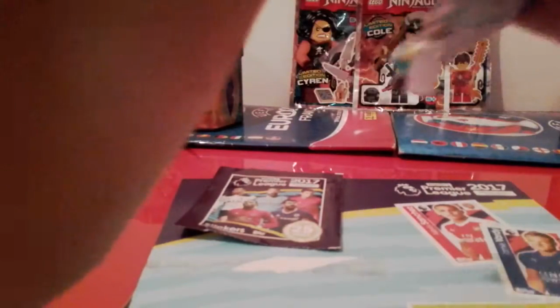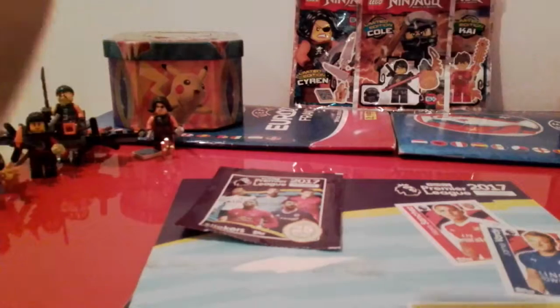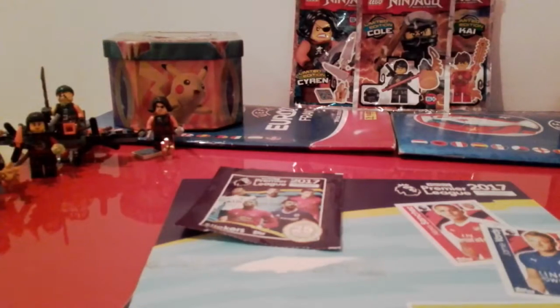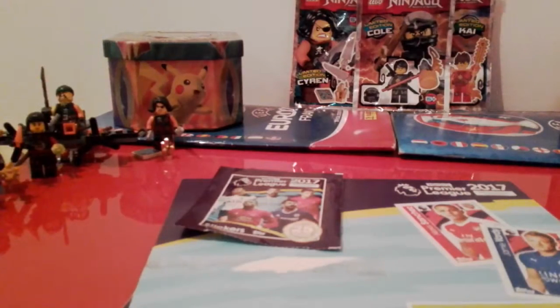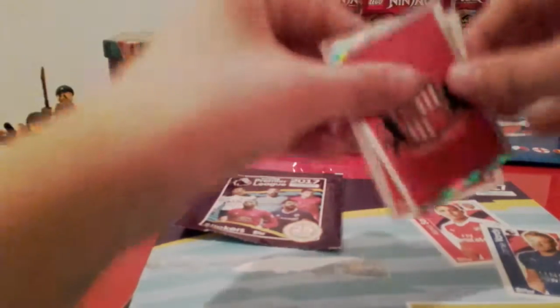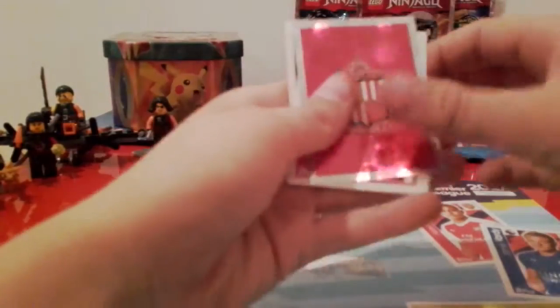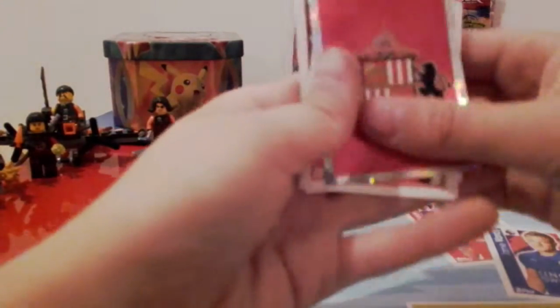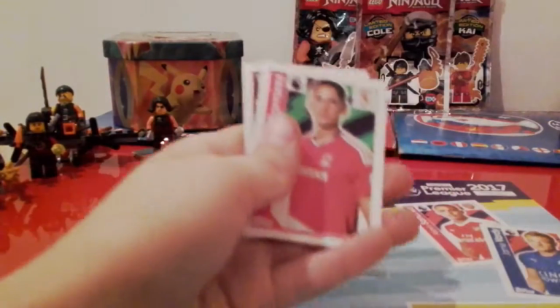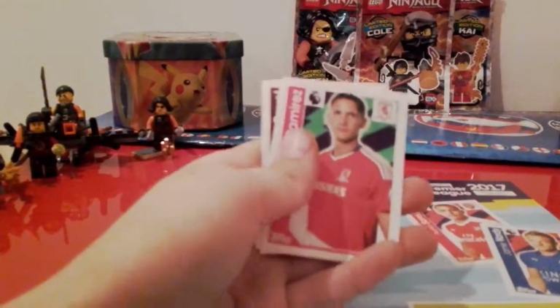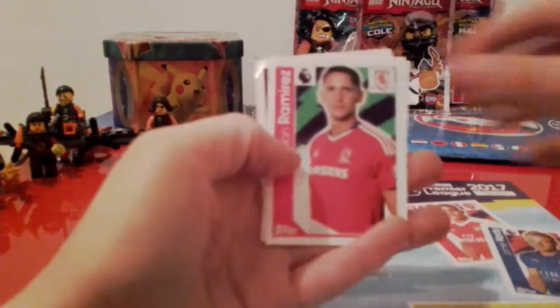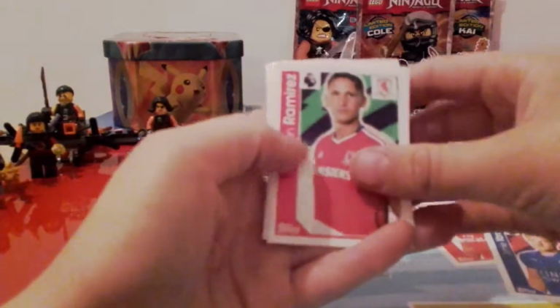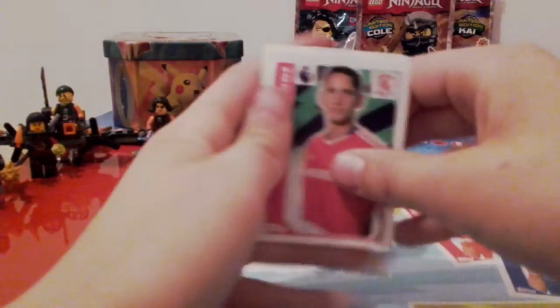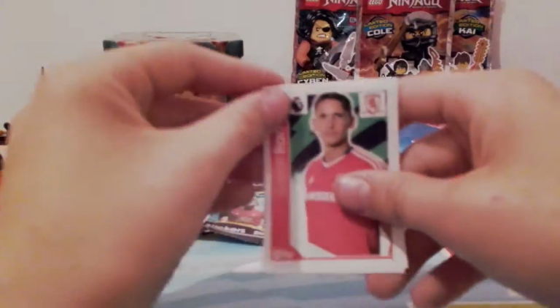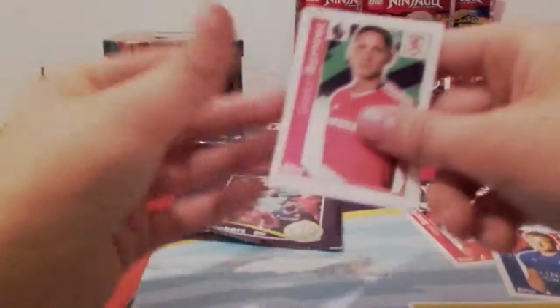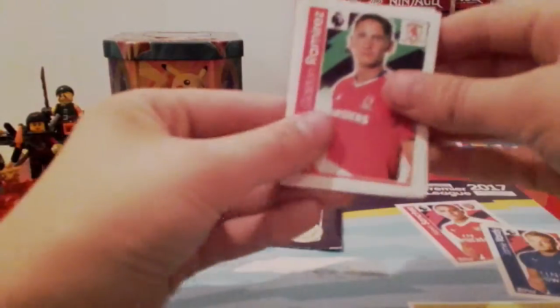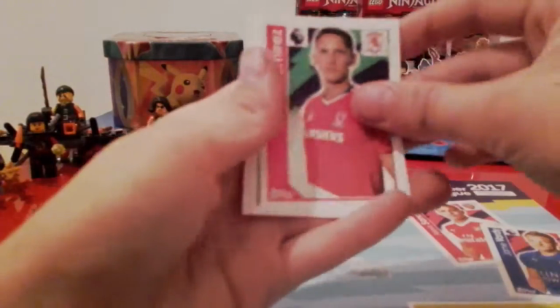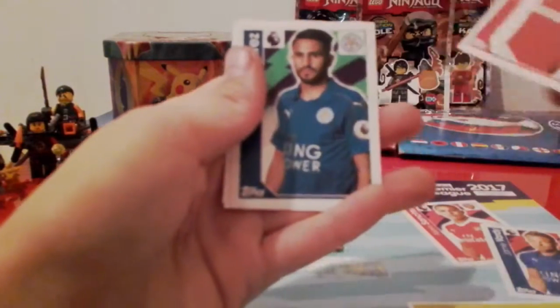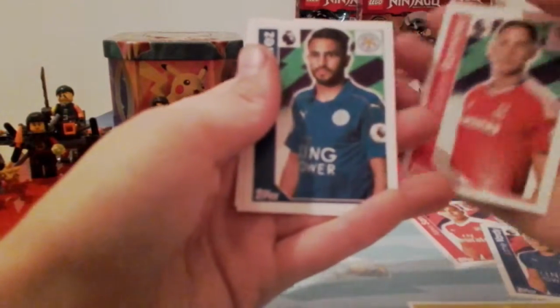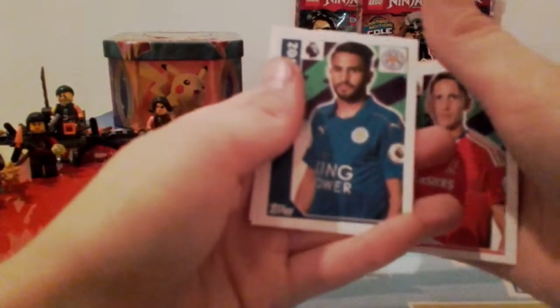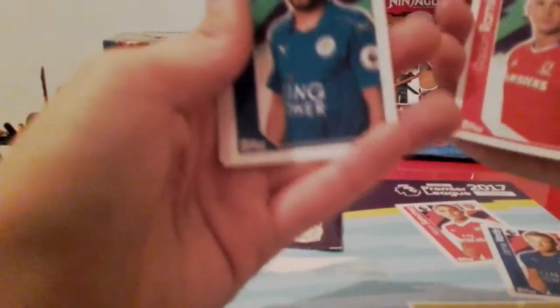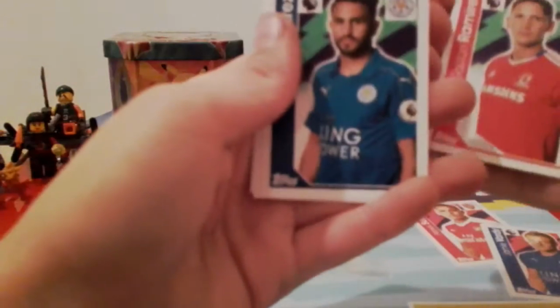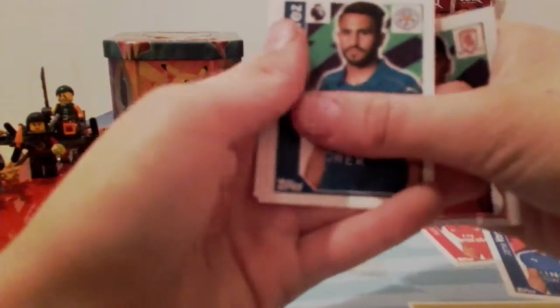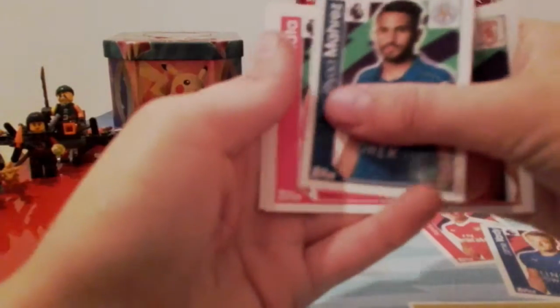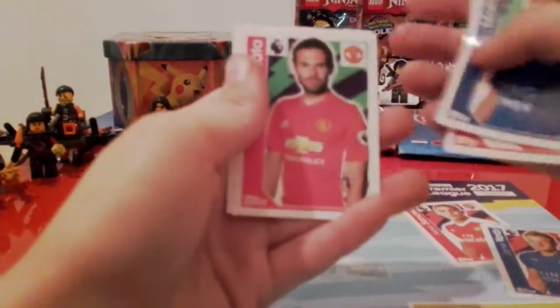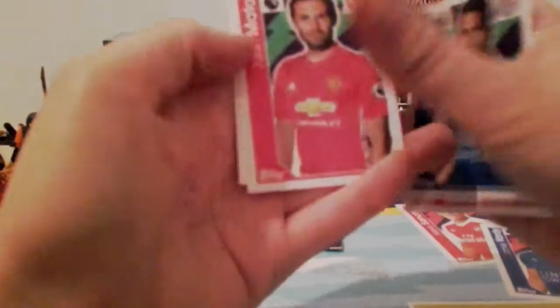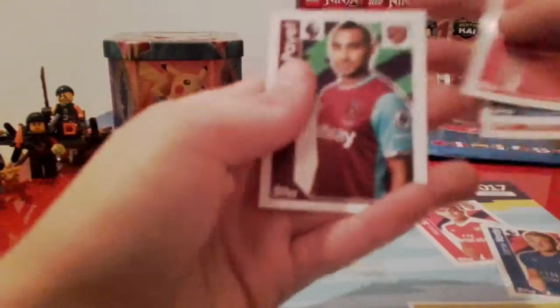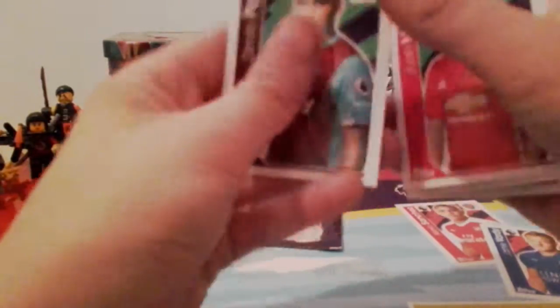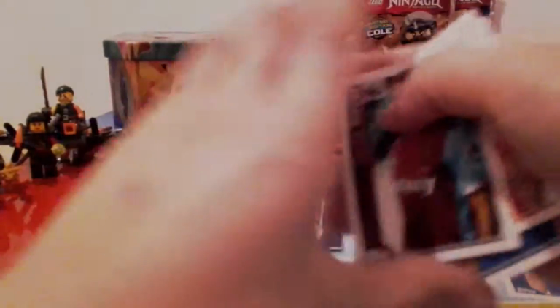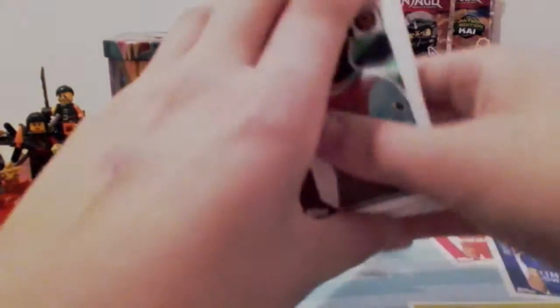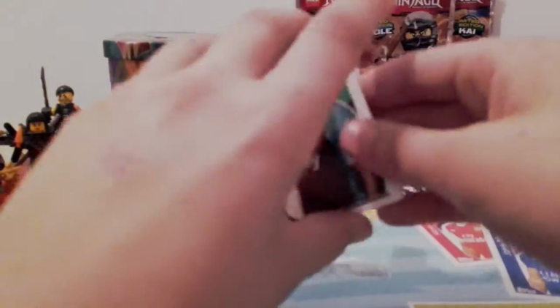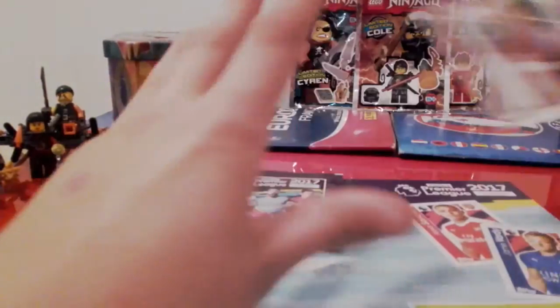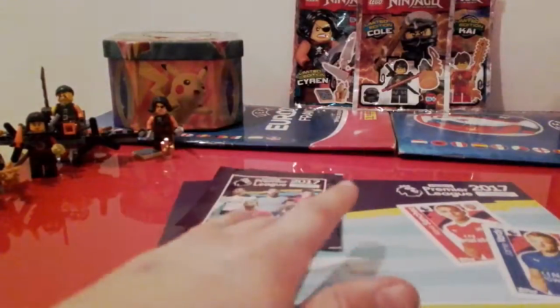We have got the Sunderland badge. Ramirez from — not West Ham — Middlesbrough. Then we've got Mahrez, Vanmutter, and Dimitri Payet who is now at Marseille.